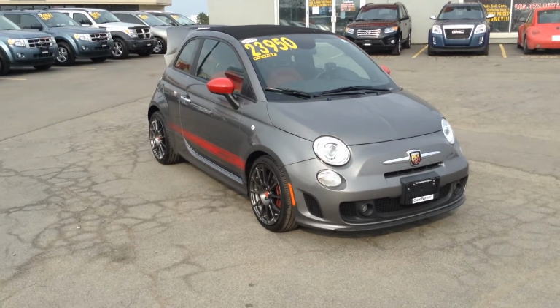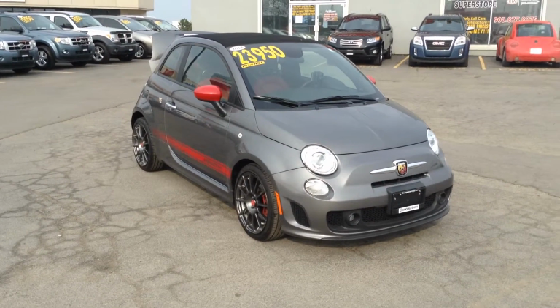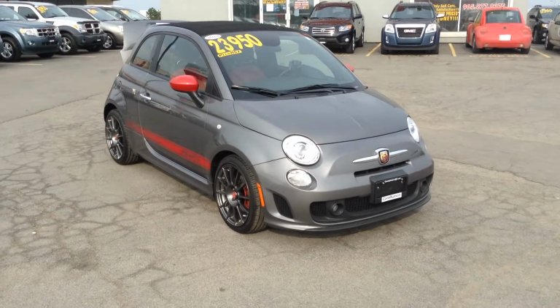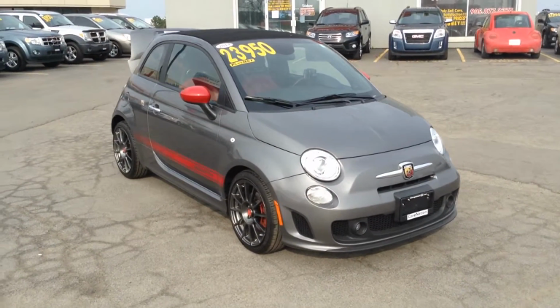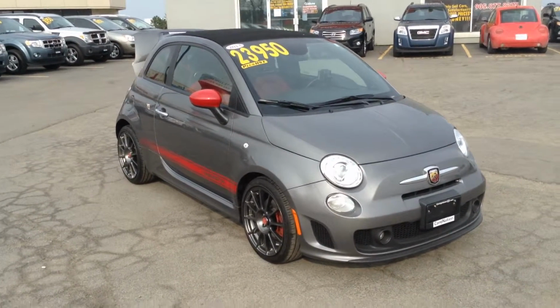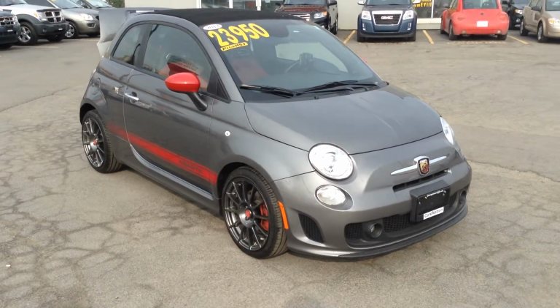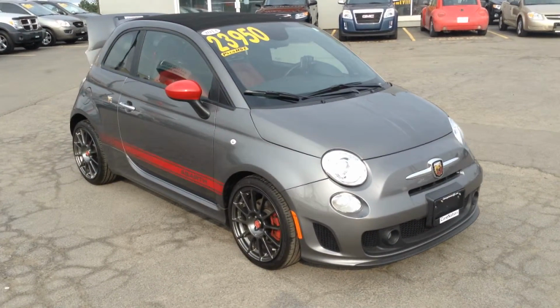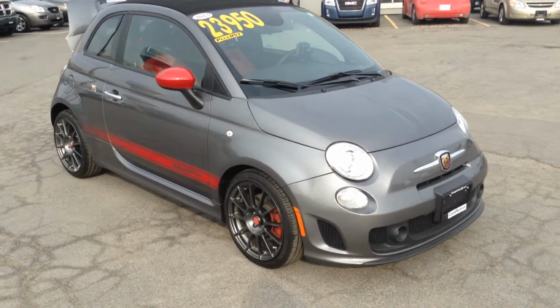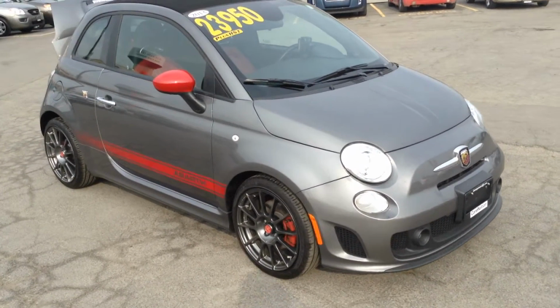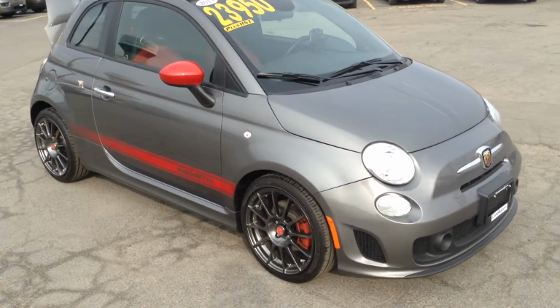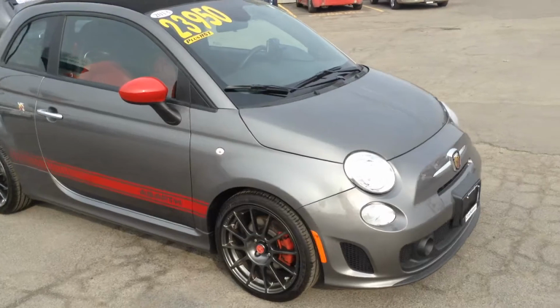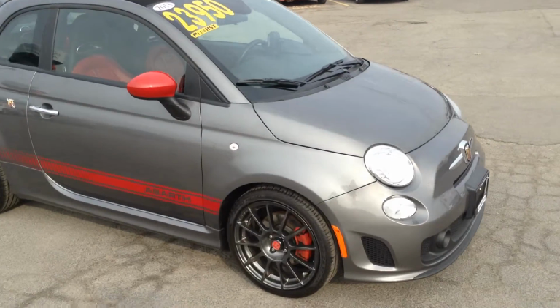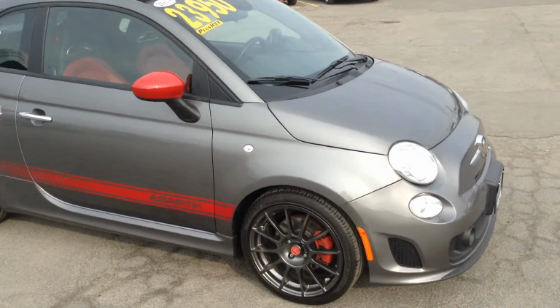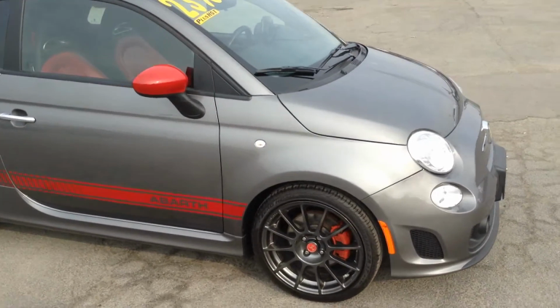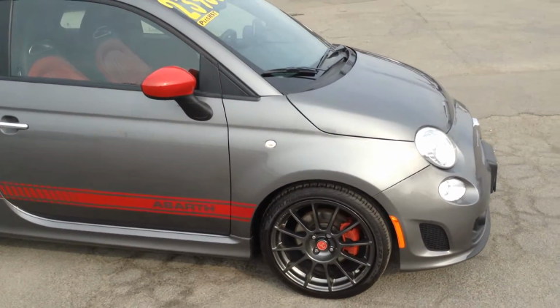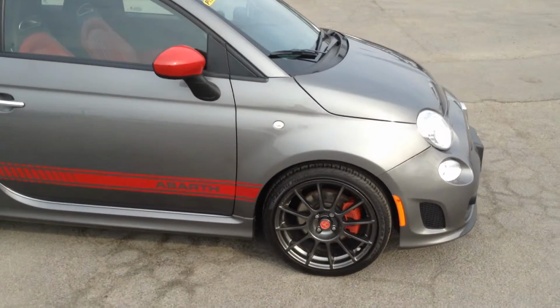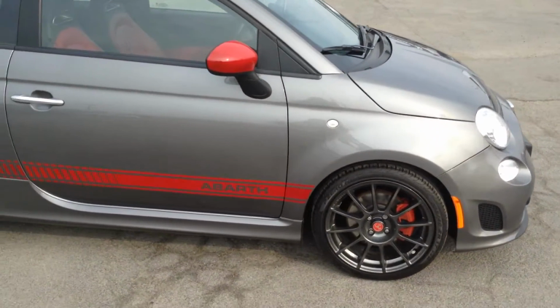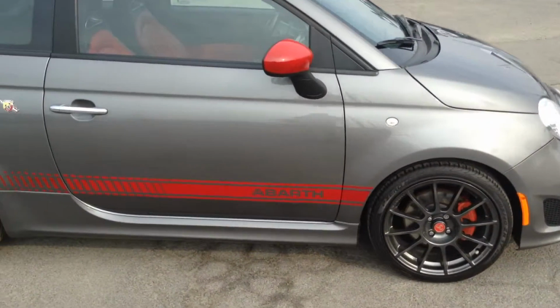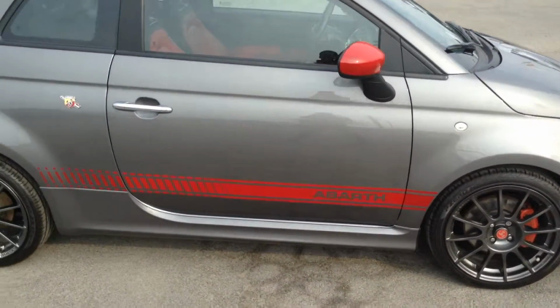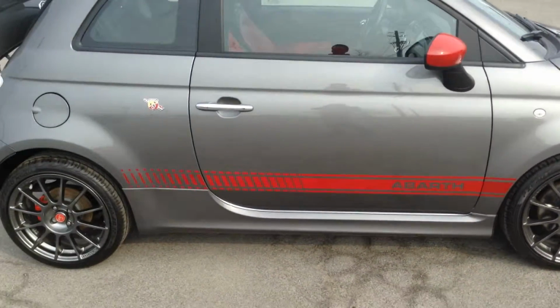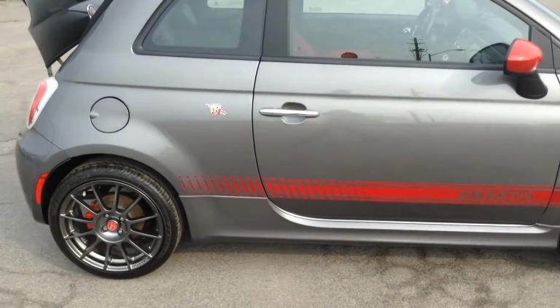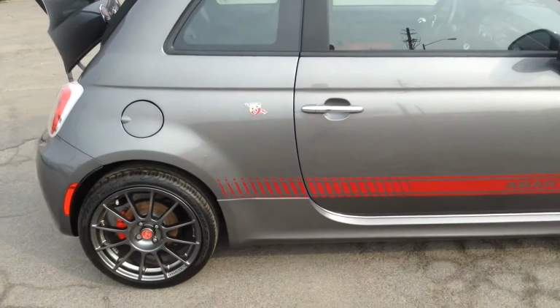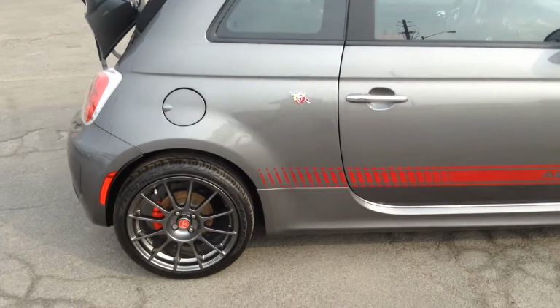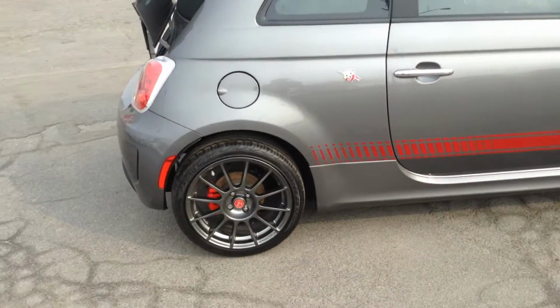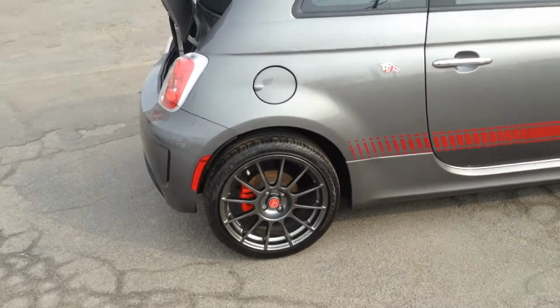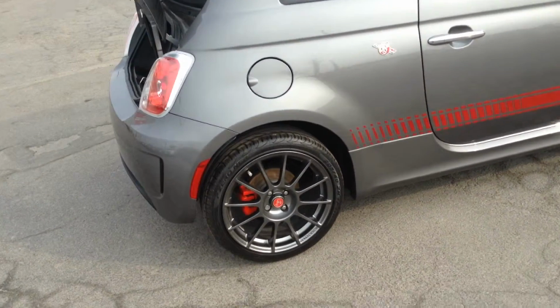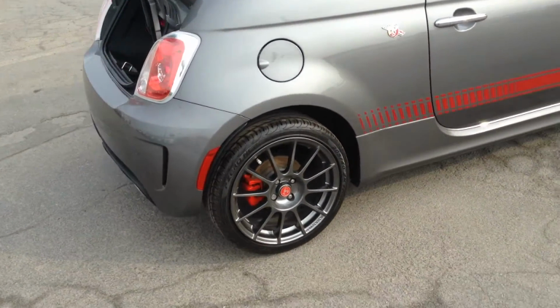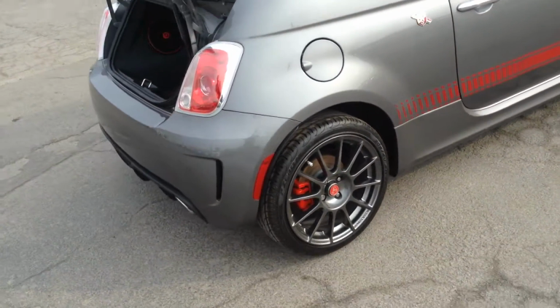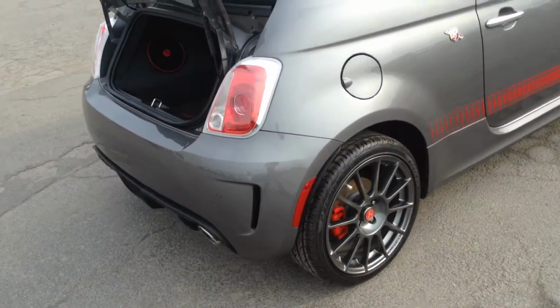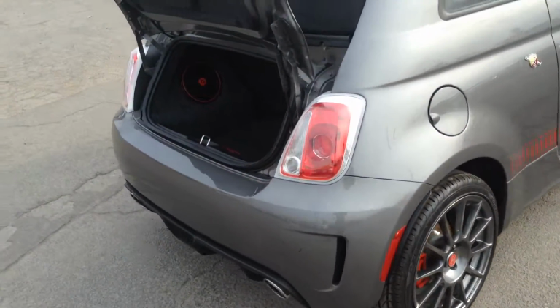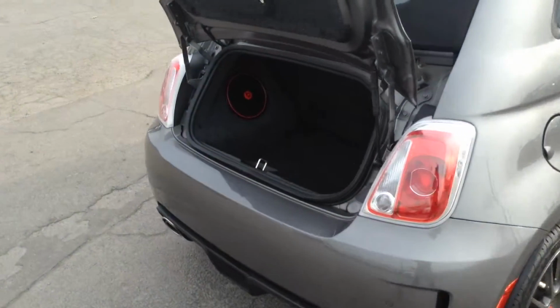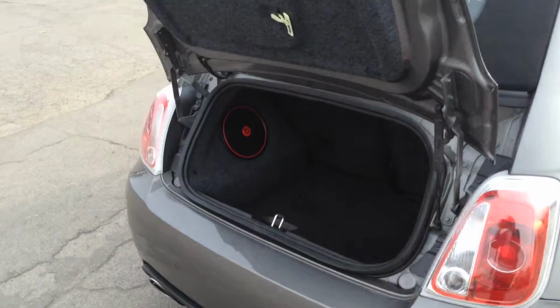Now, this vehicle only has 9,400 kilometers on it, and it is spanking clean. Have a look at the side here — no dents, no scratches. Upgraded wheels.